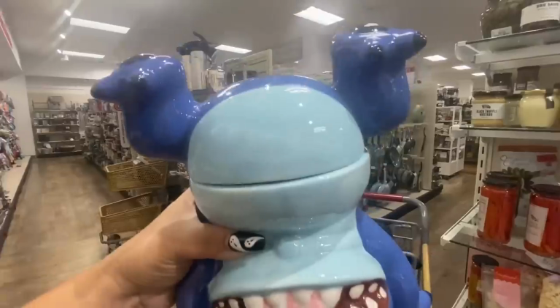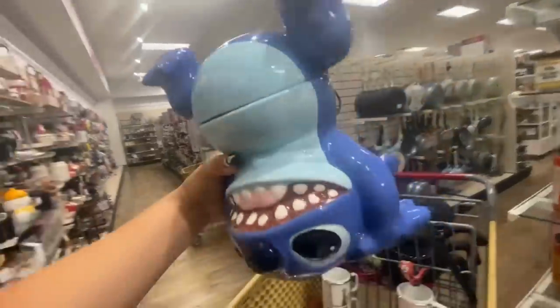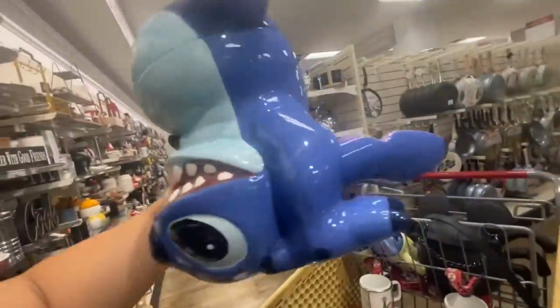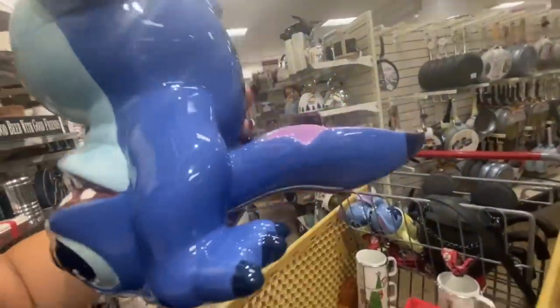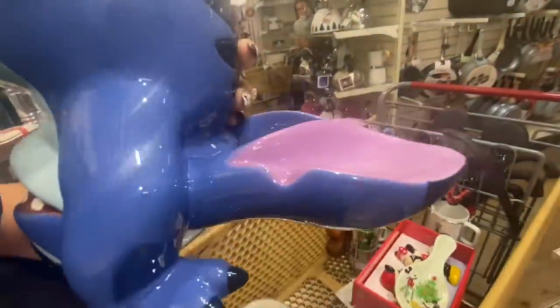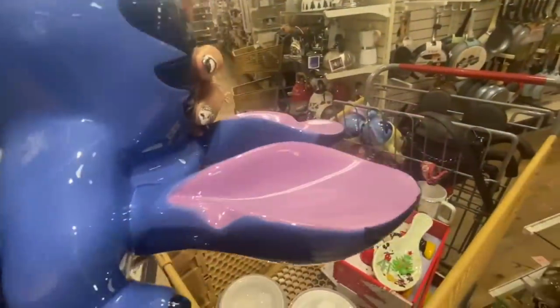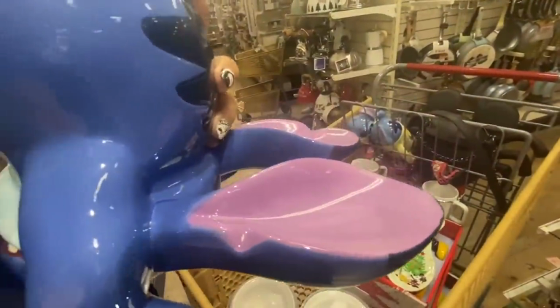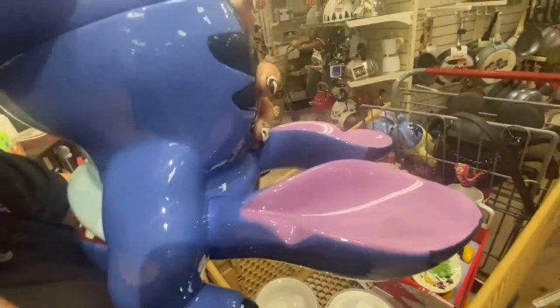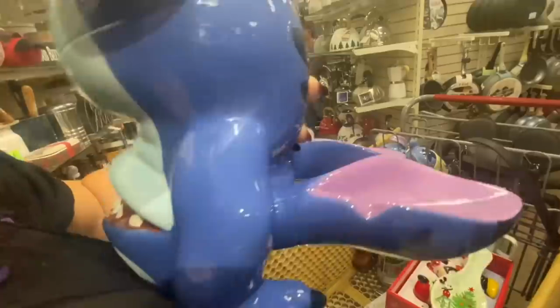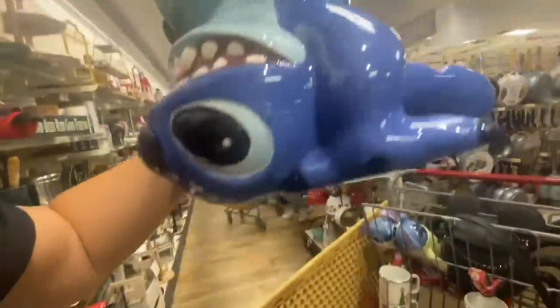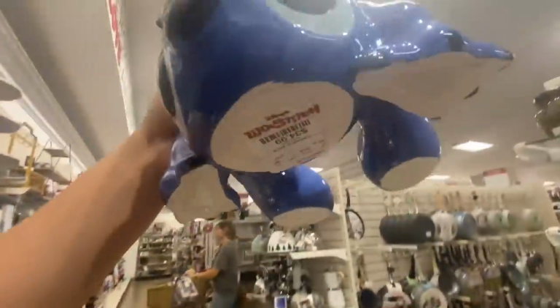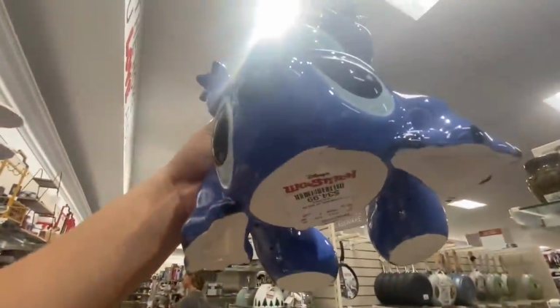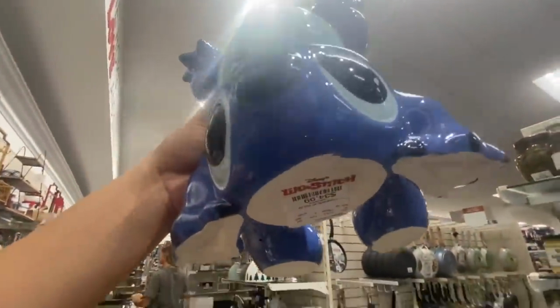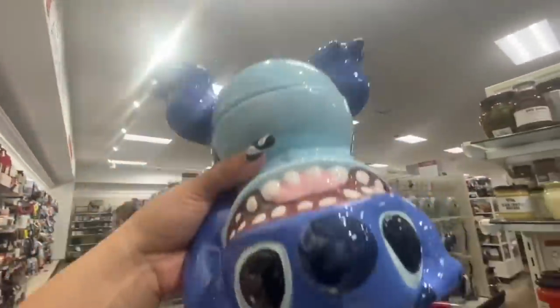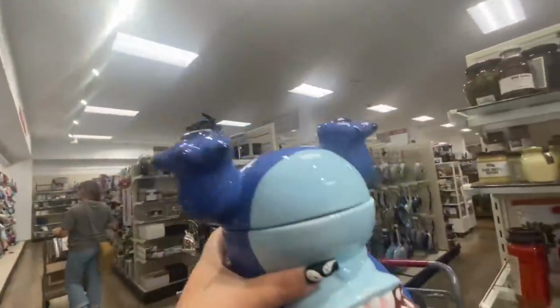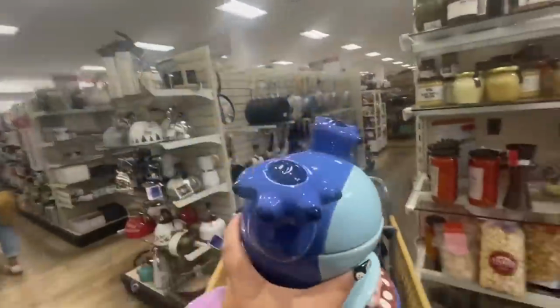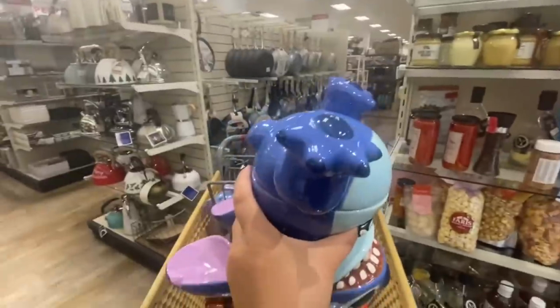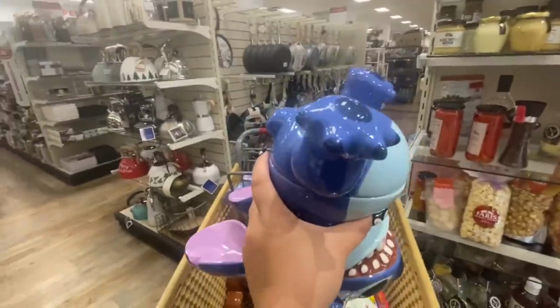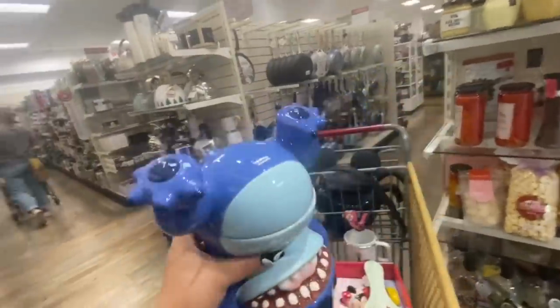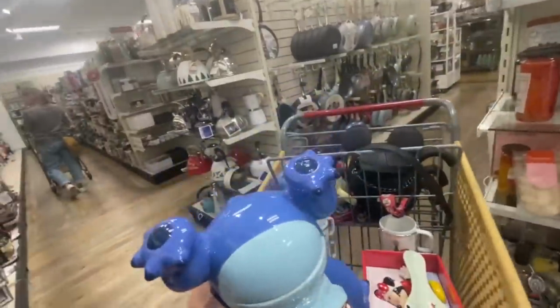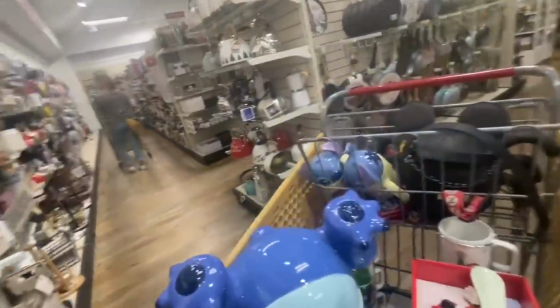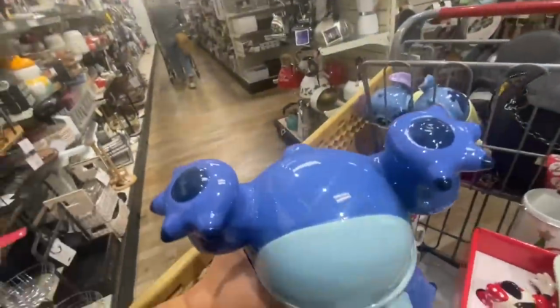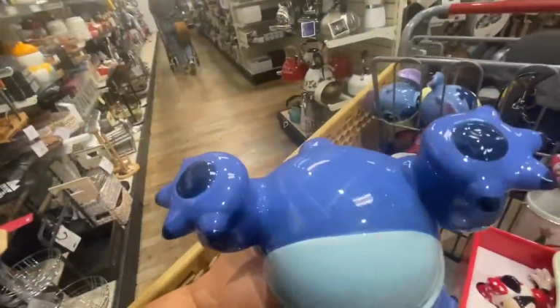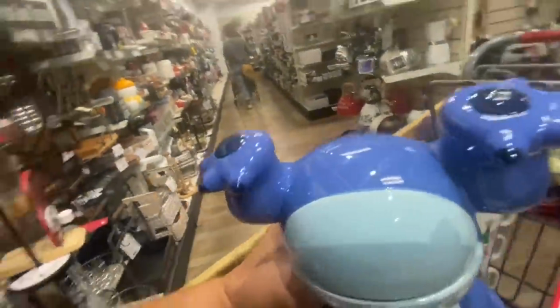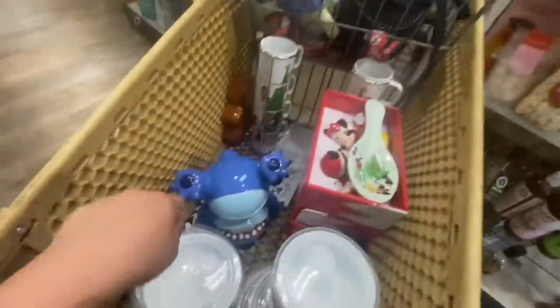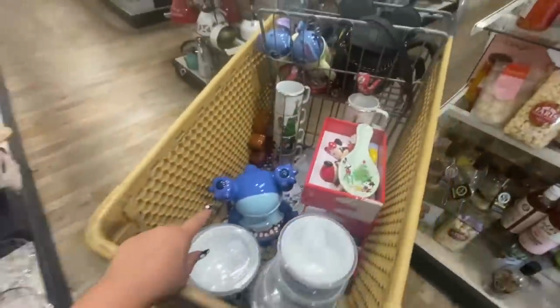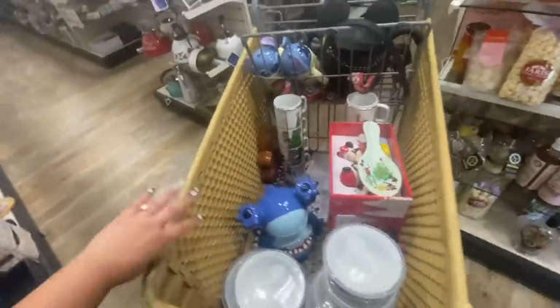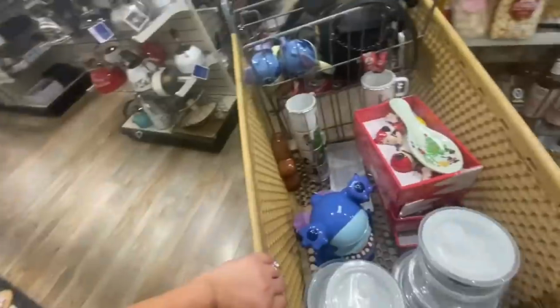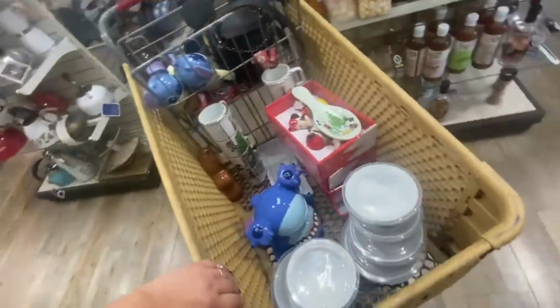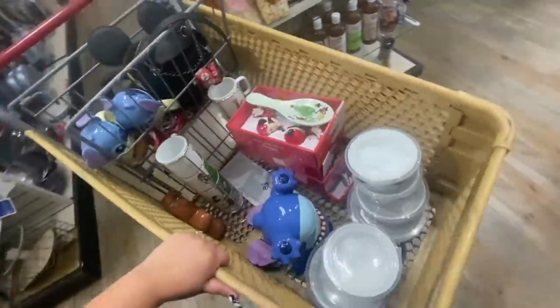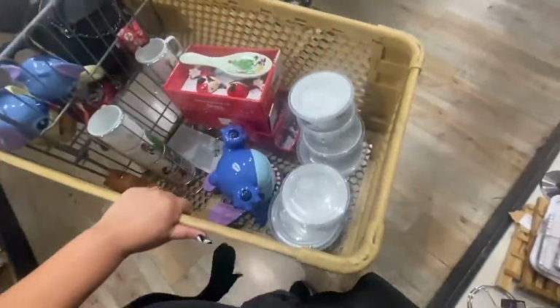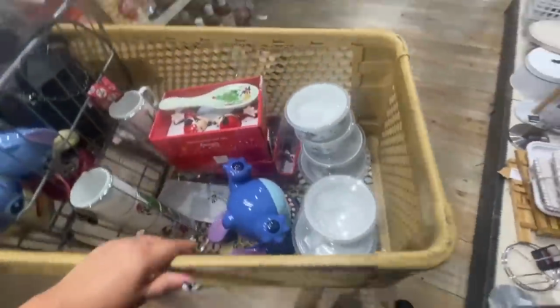Look how cute — look at his ears! $35. So so cute. I think my sister might want it. He is the only one, so I'm for sure gonna take him.